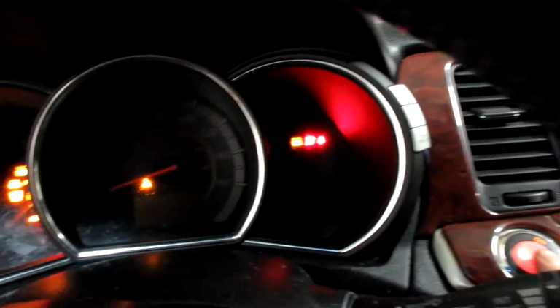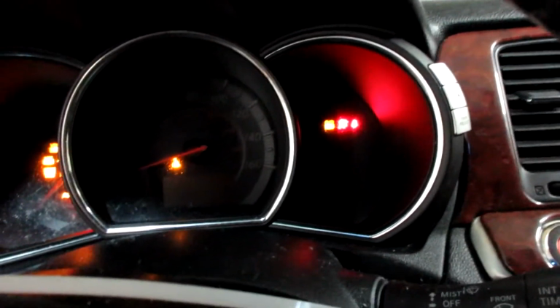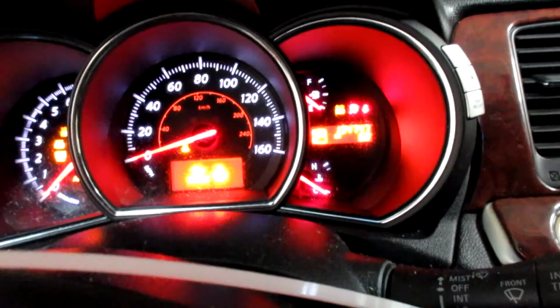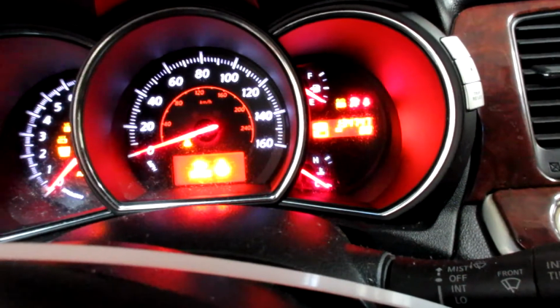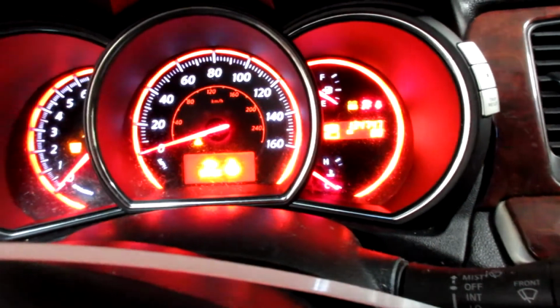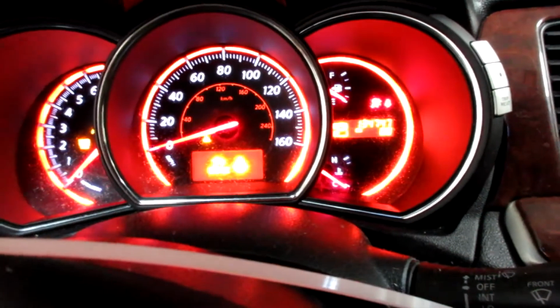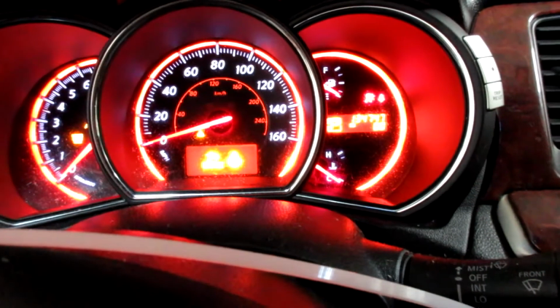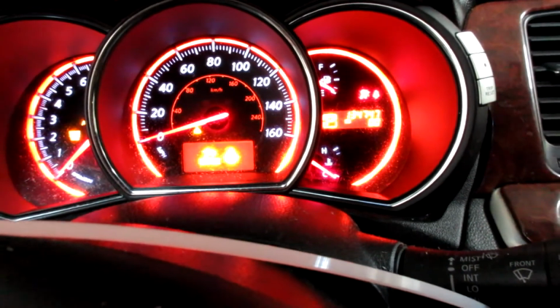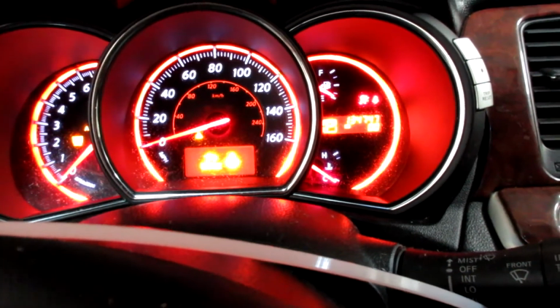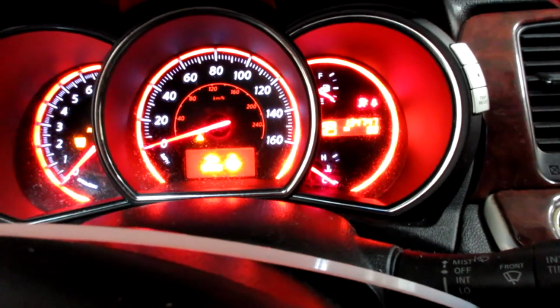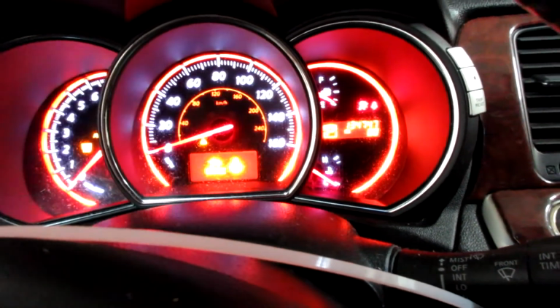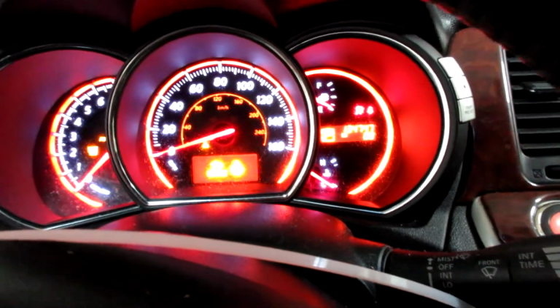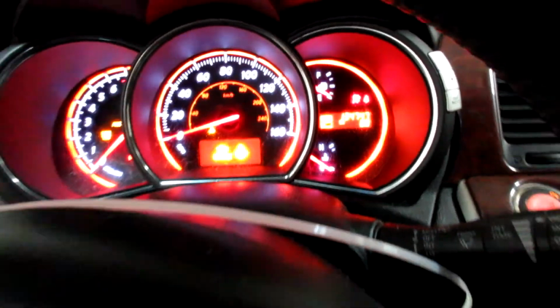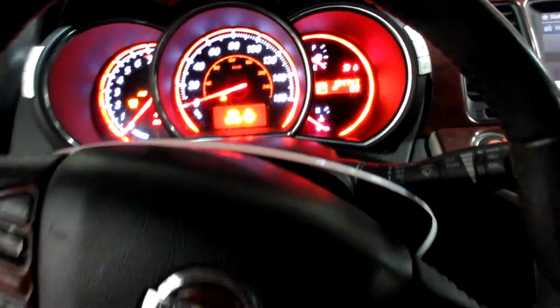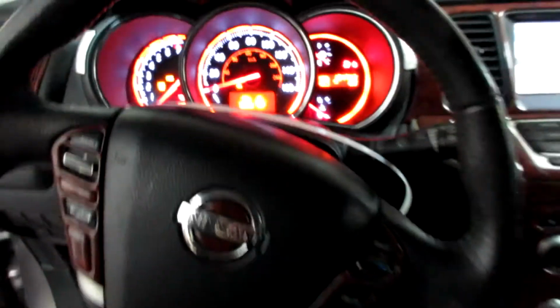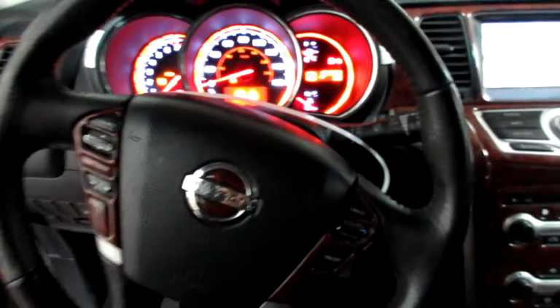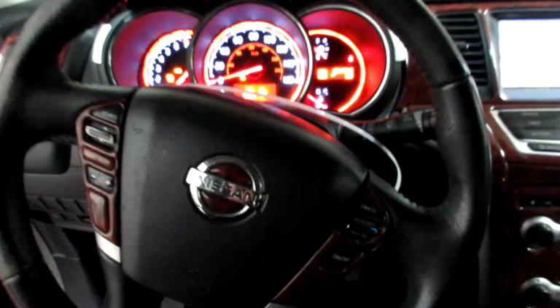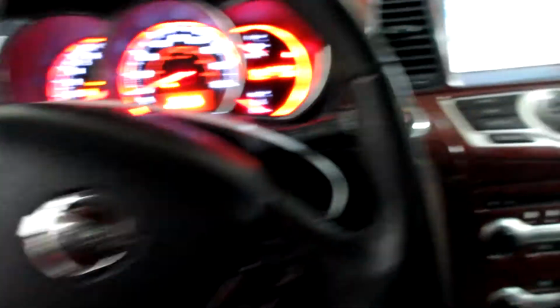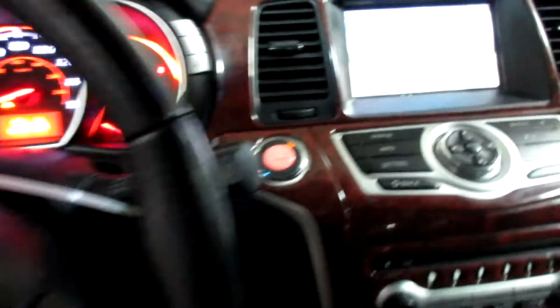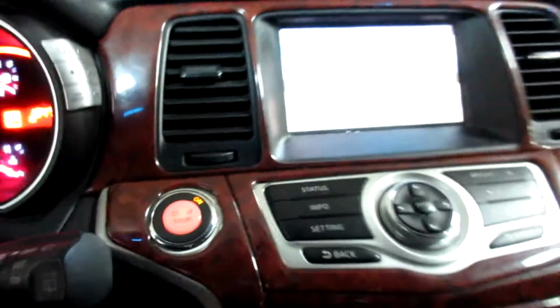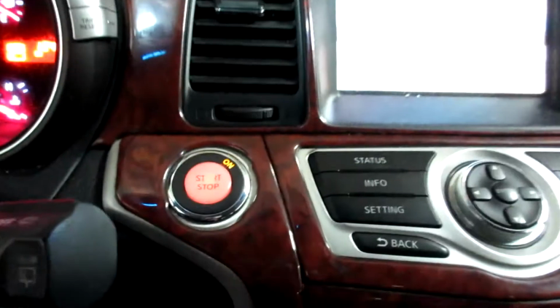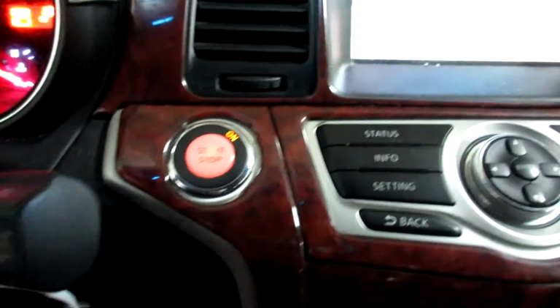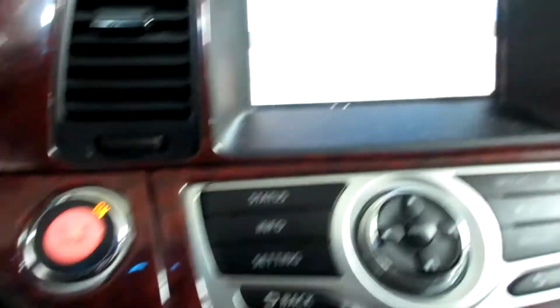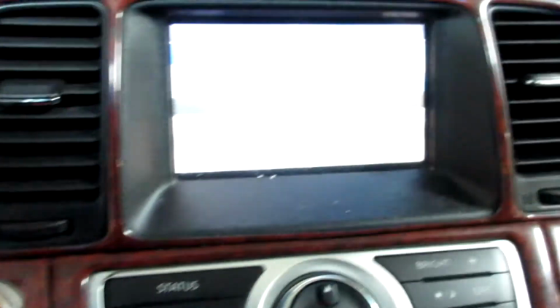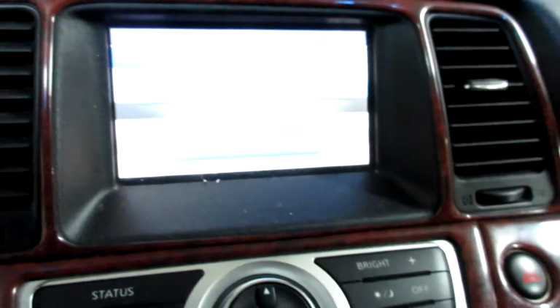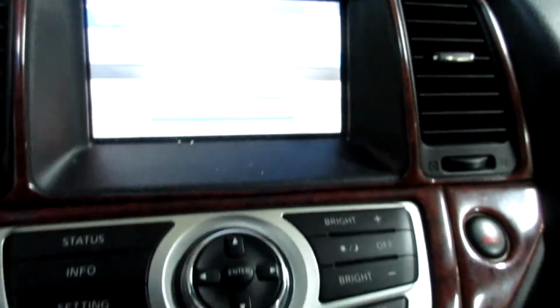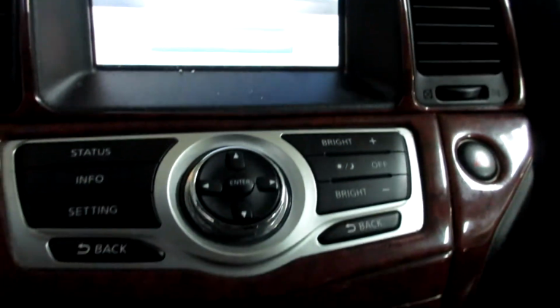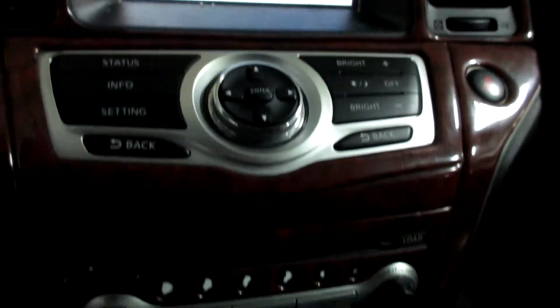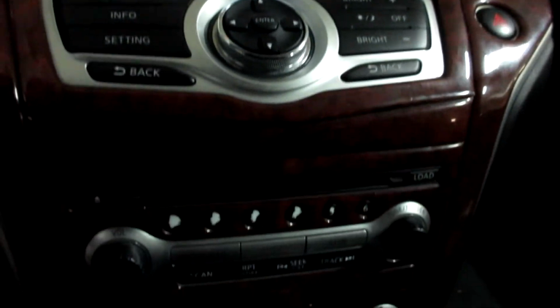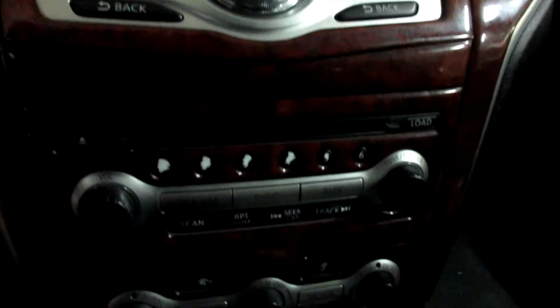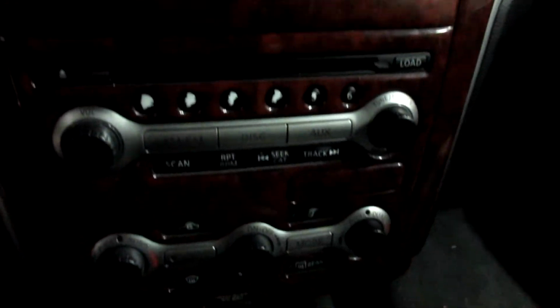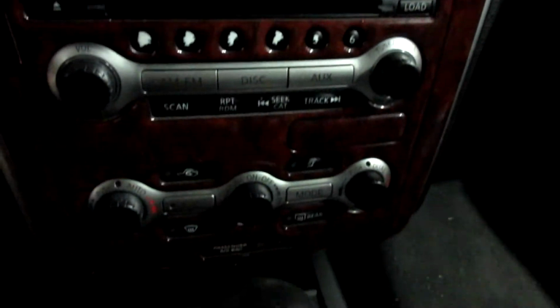This vehicle currently has 134,747 miles on the motor. Push button ignition, a nice little display screen, and a radio CD player.